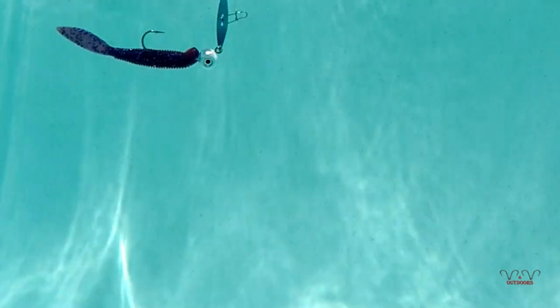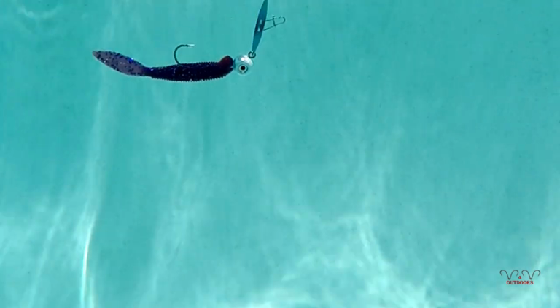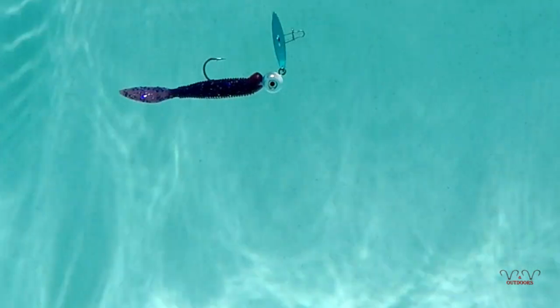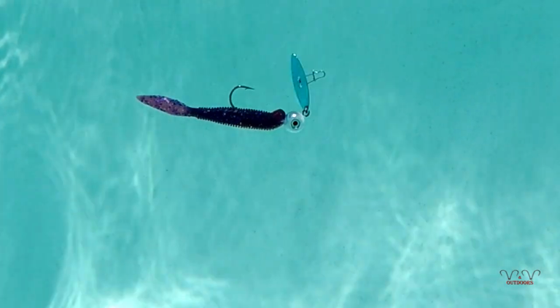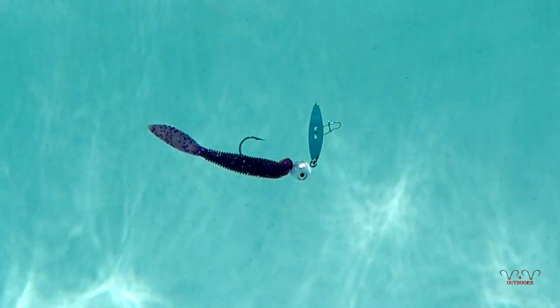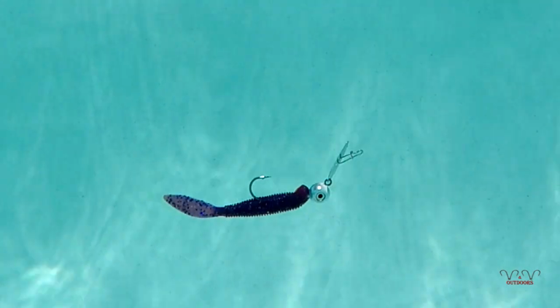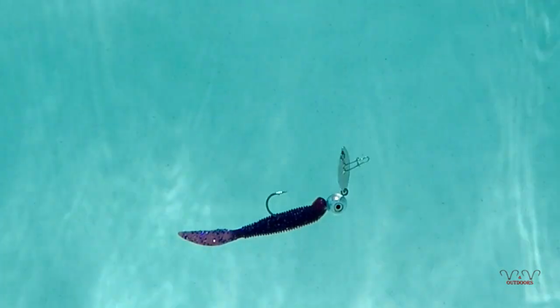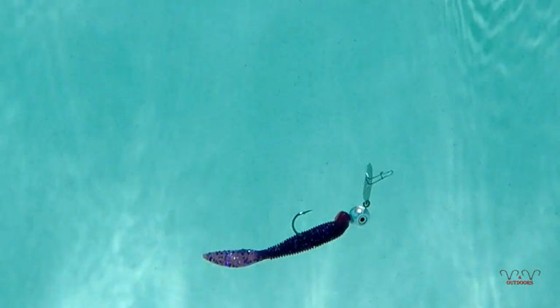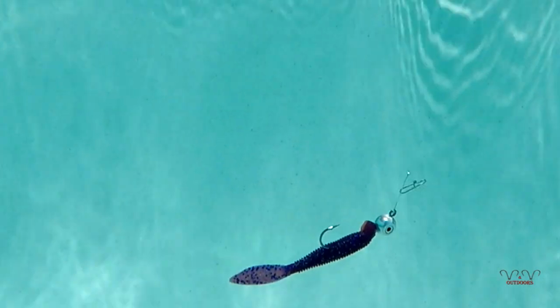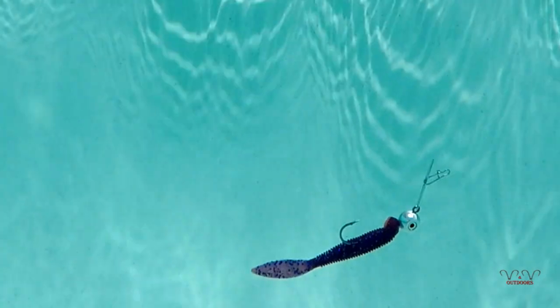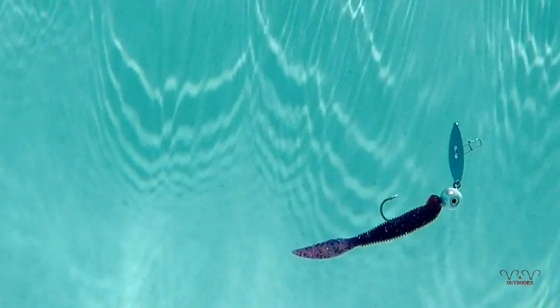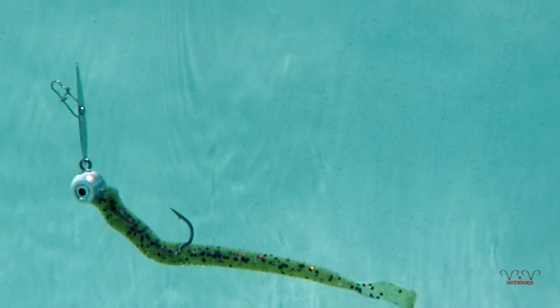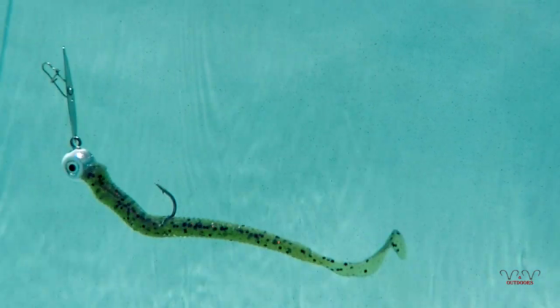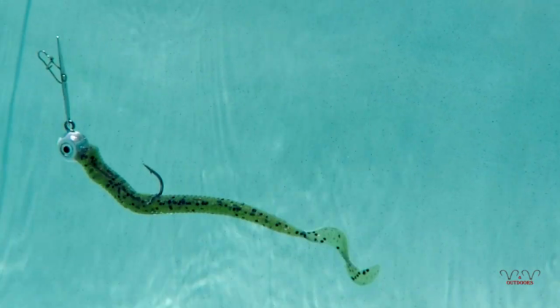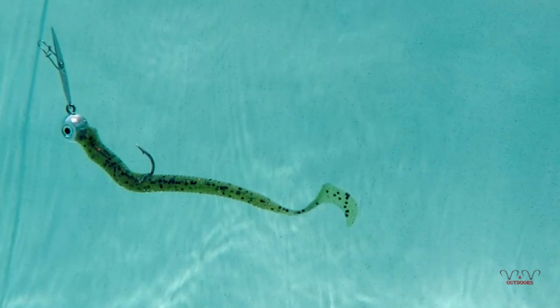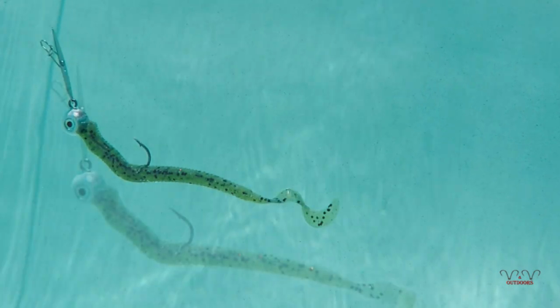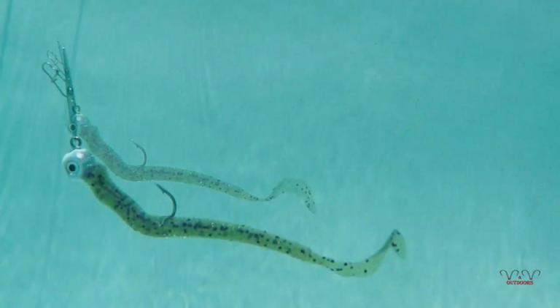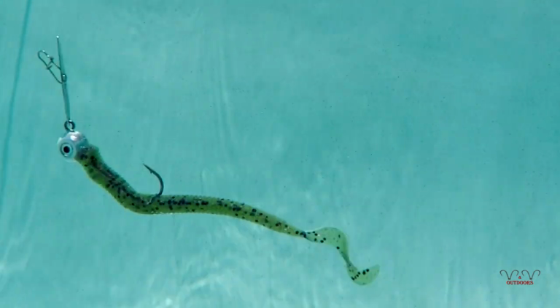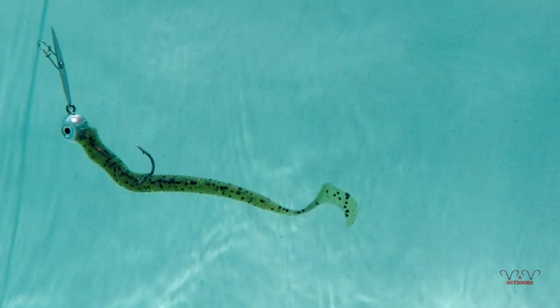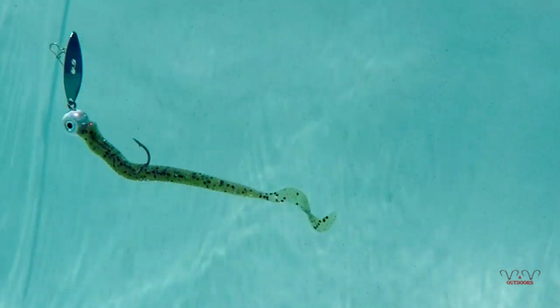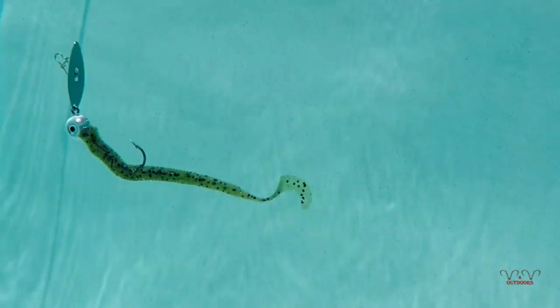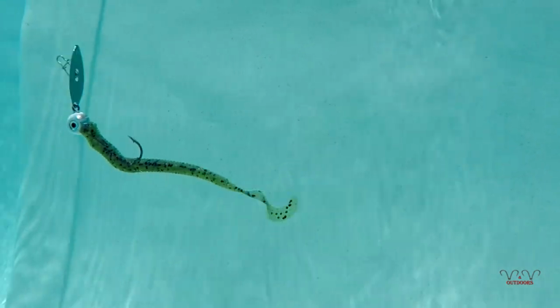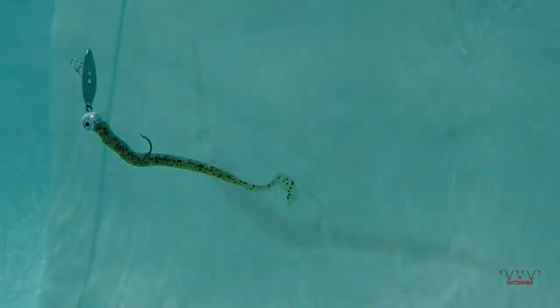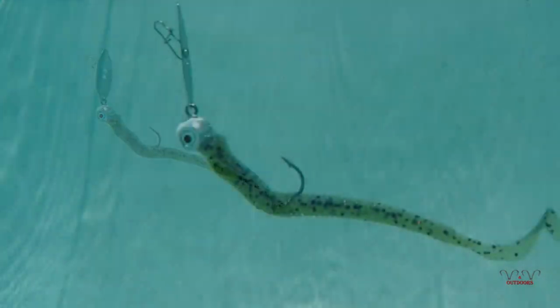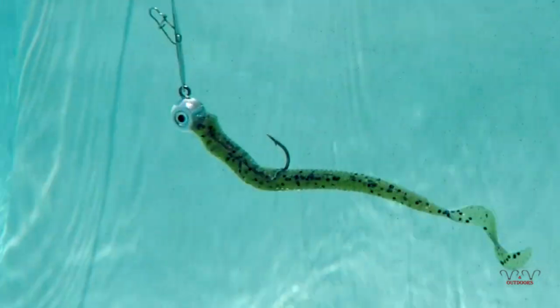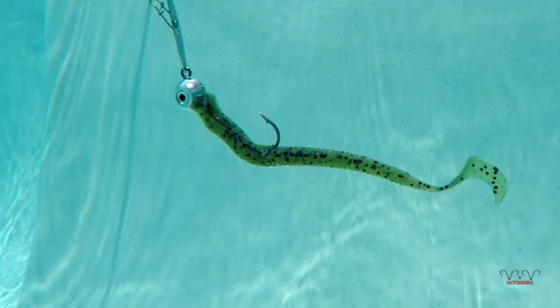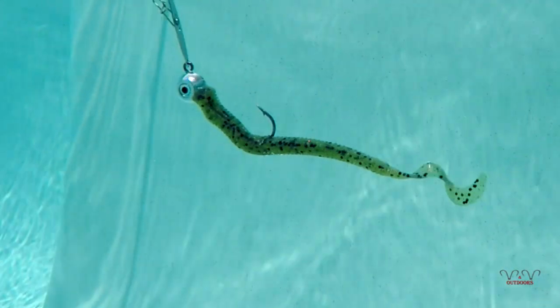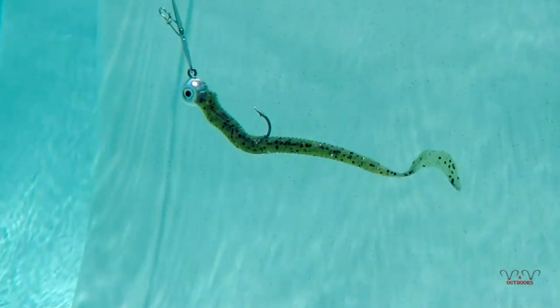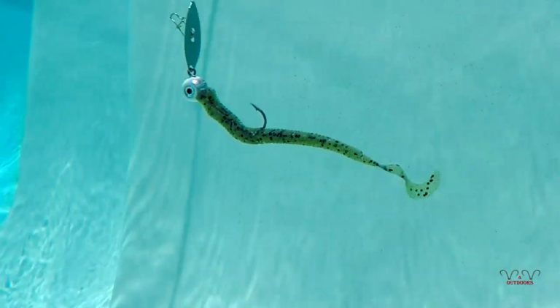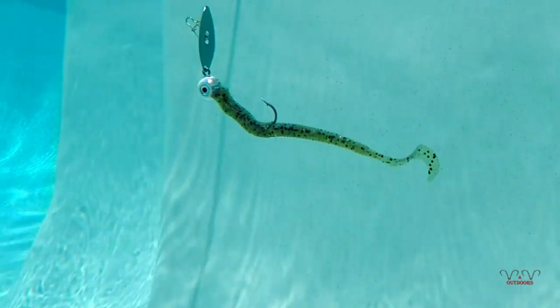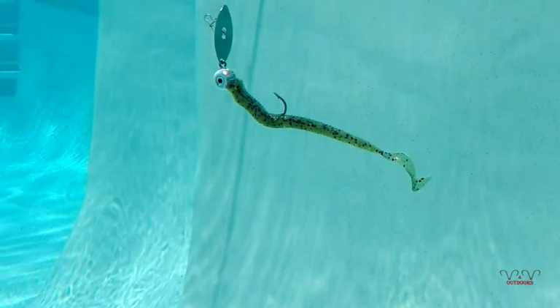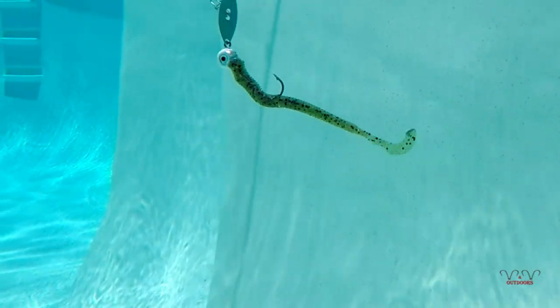Let's see how this action here works at the Beaver Tail. Got a little action on it. I think this is also good for summertime.